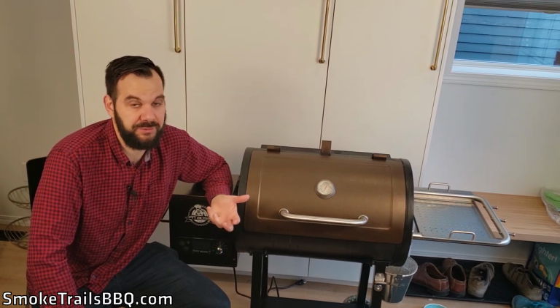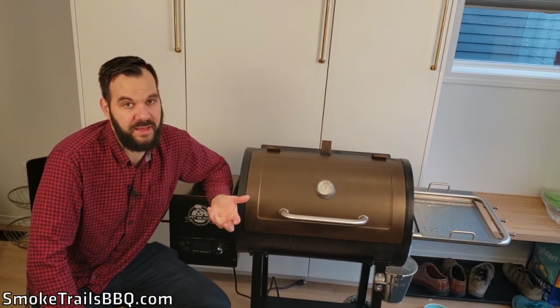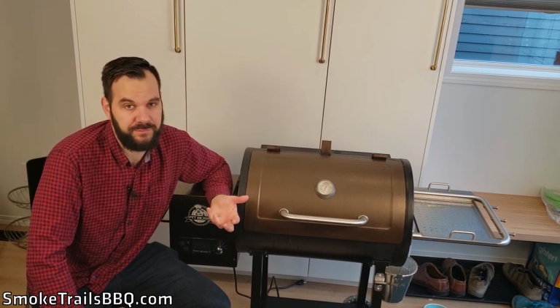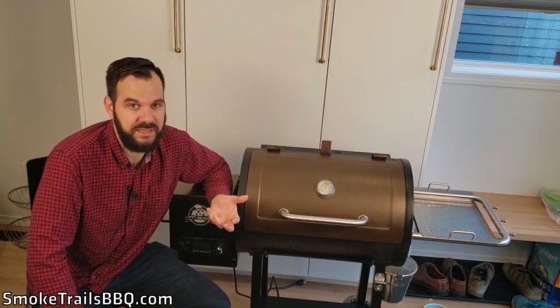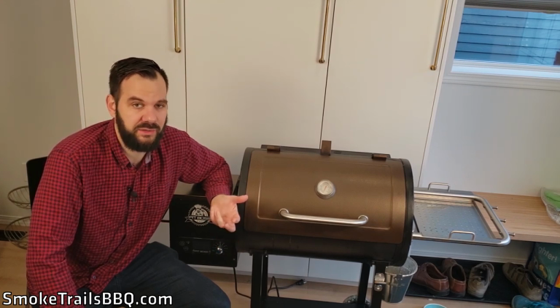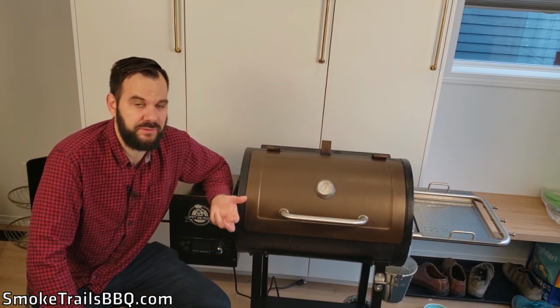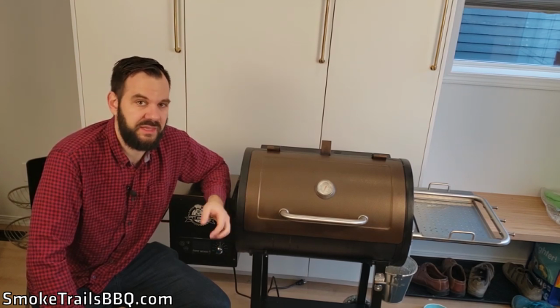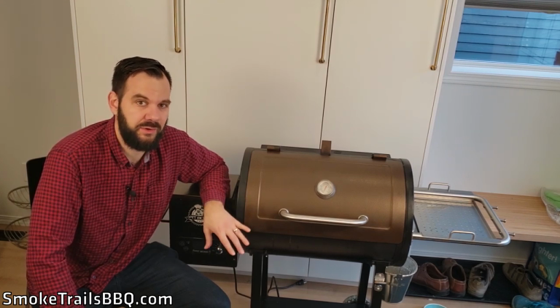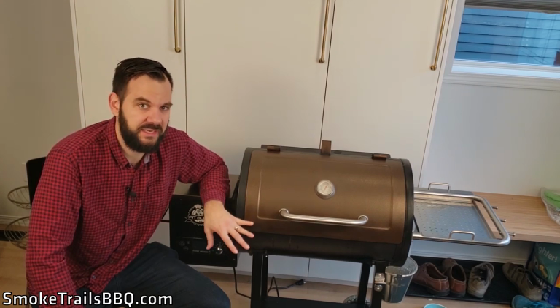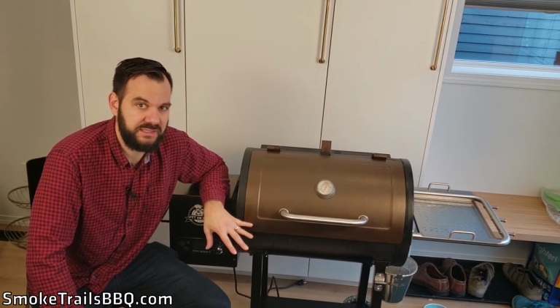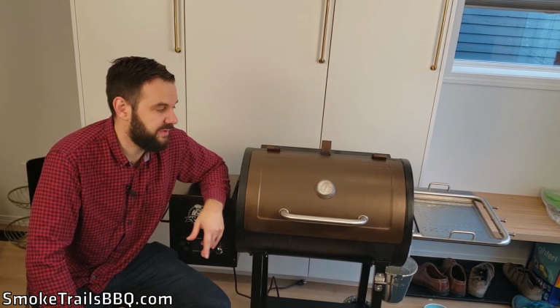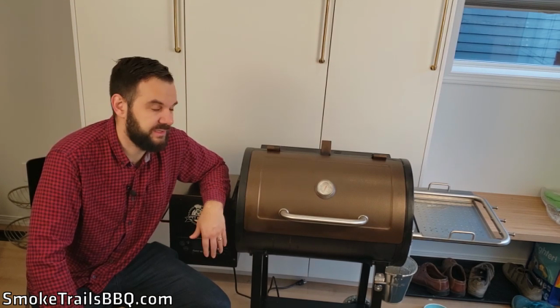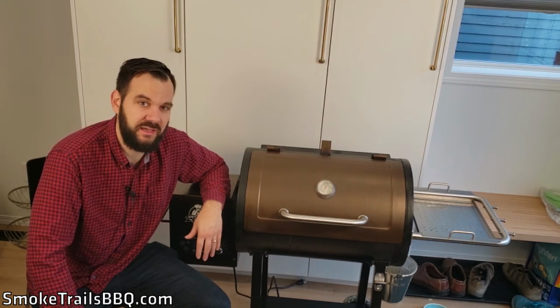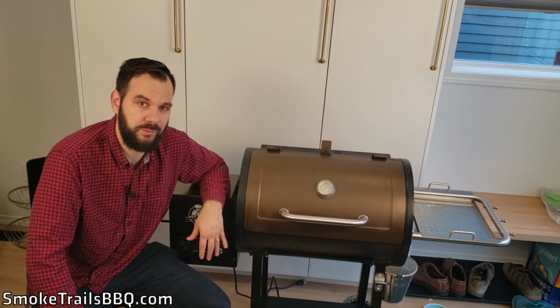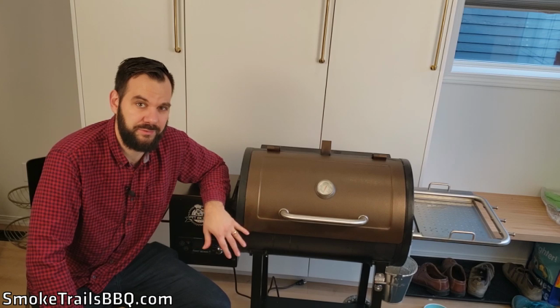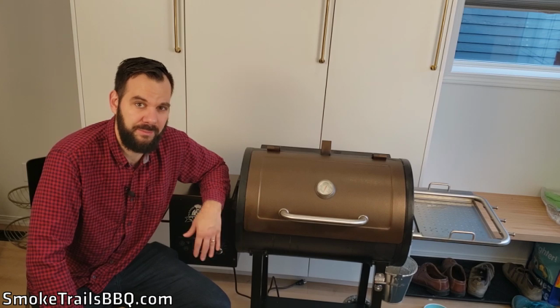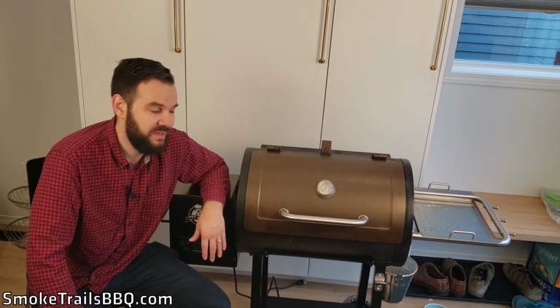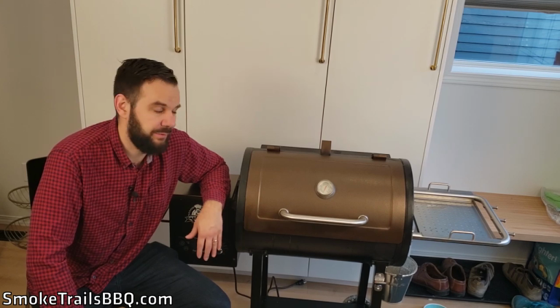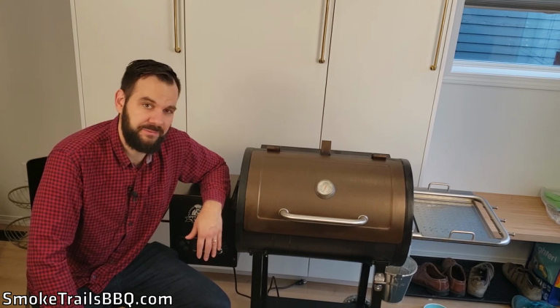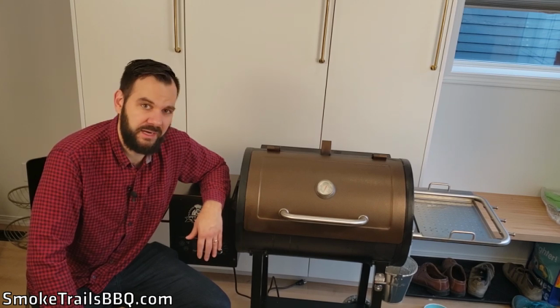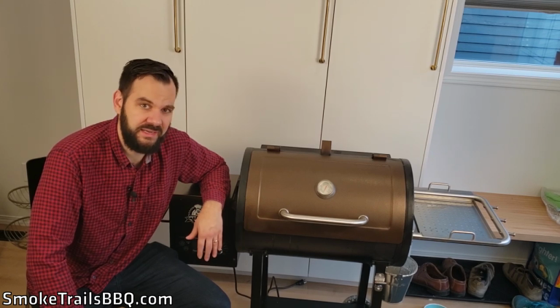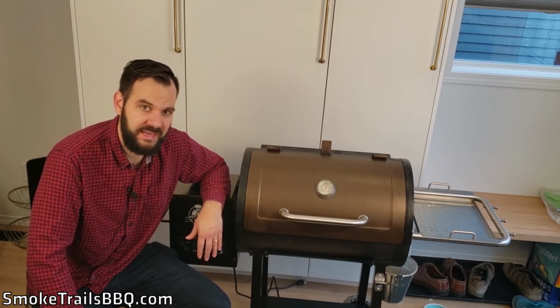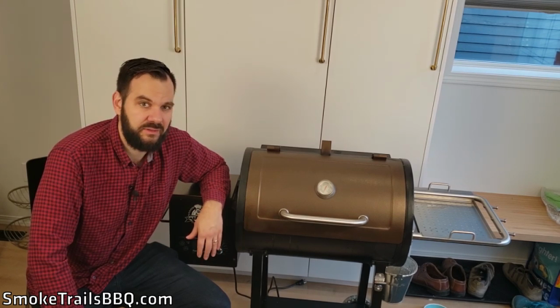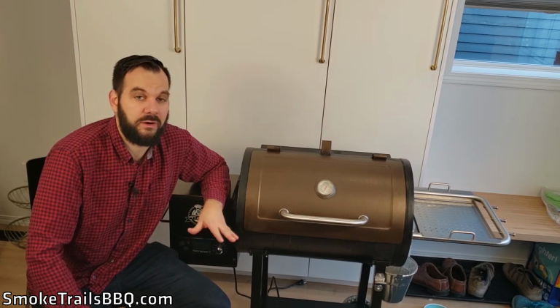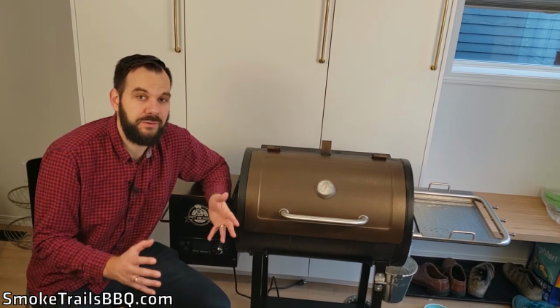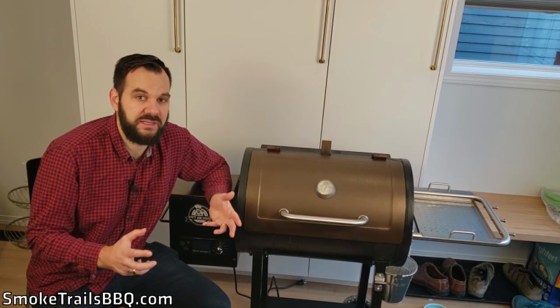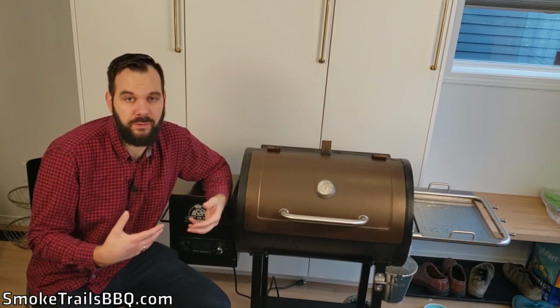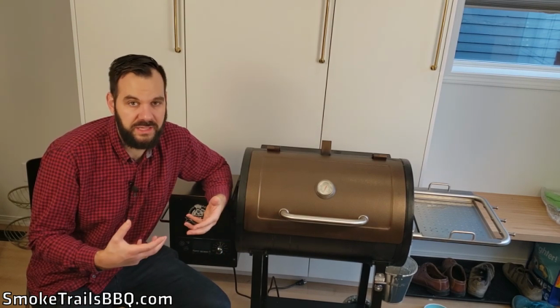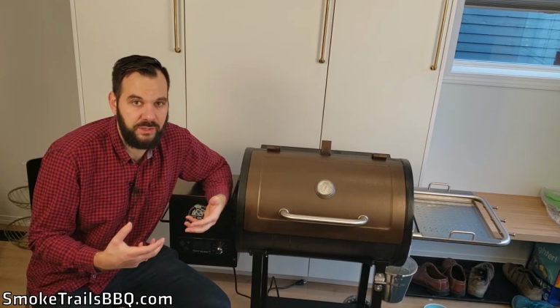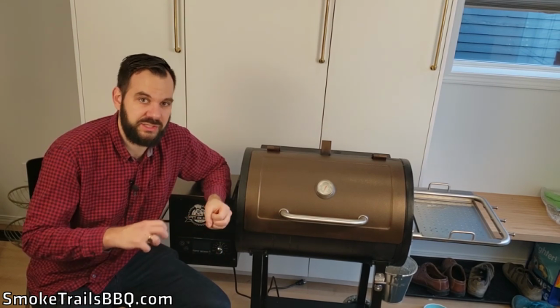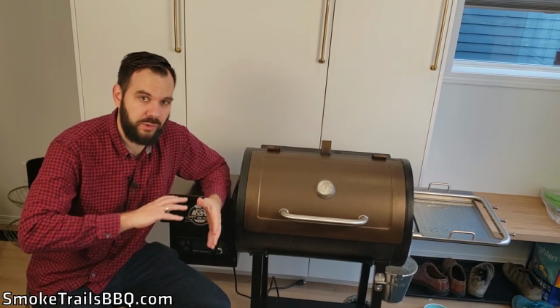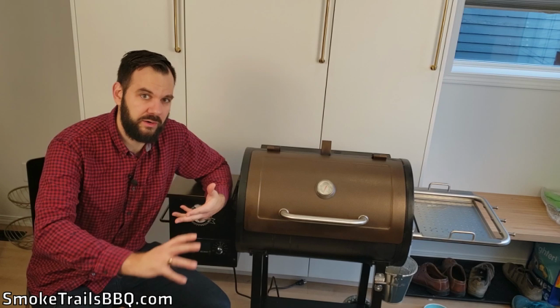Overall my first impression is it's really great value for money. If you're thinking about getting this — maybe it's on sale where you're from — I would definitely recommend it. There are a few things I want to mention though, just so you're aware of all the facts before you purchase.